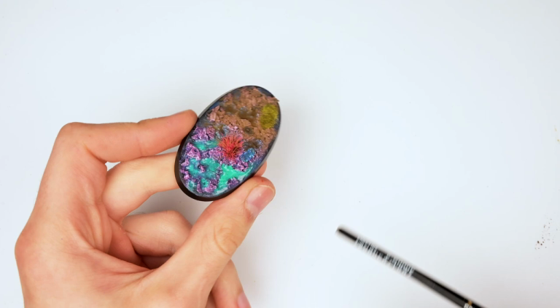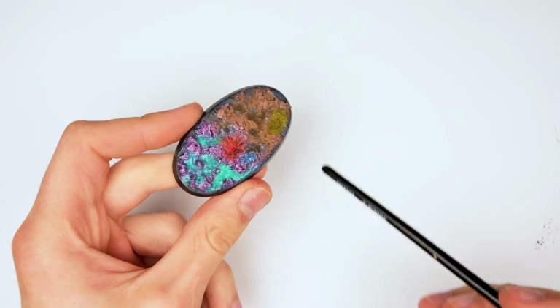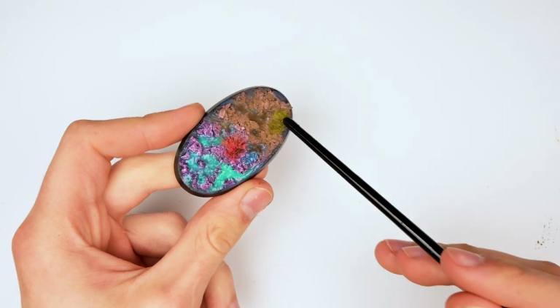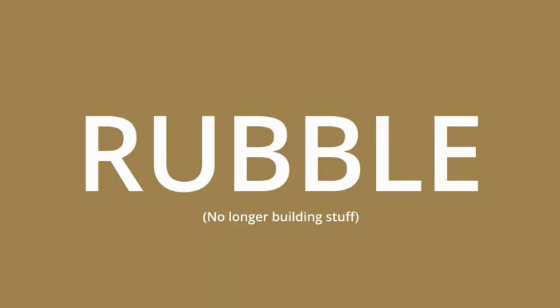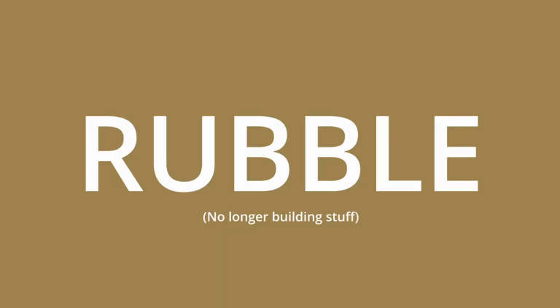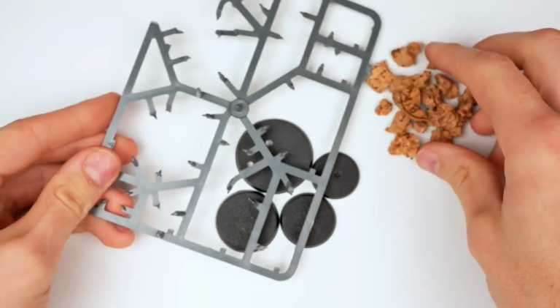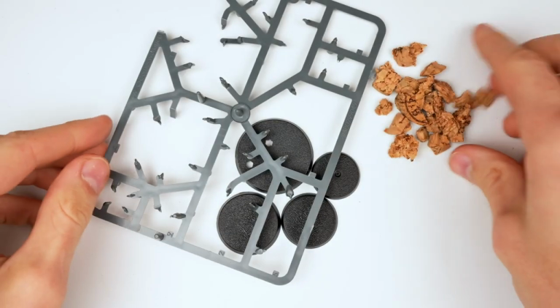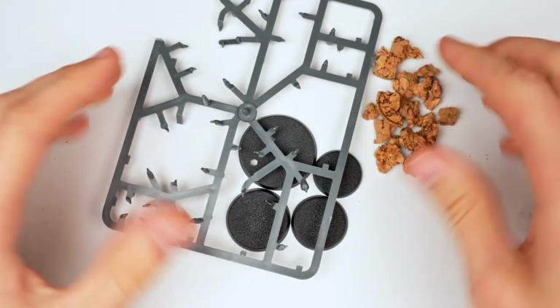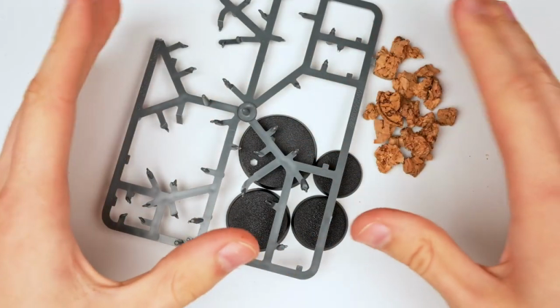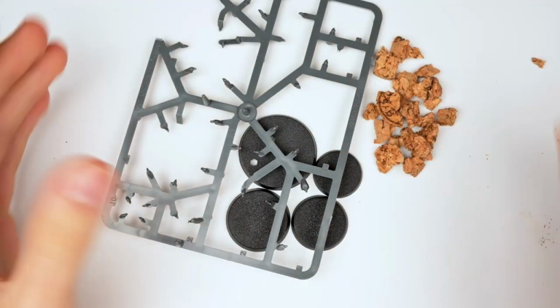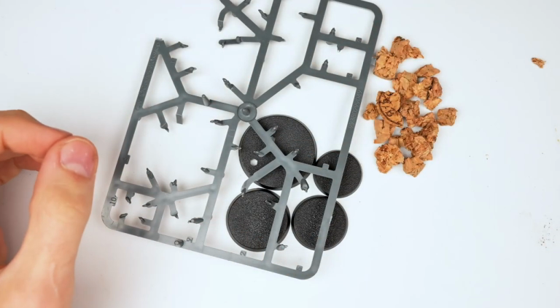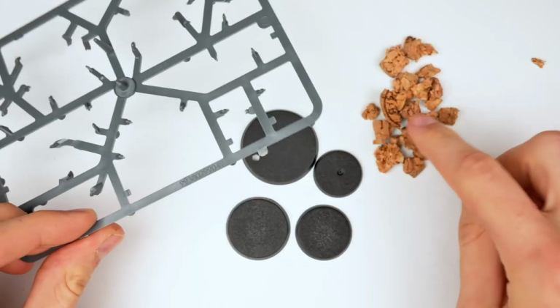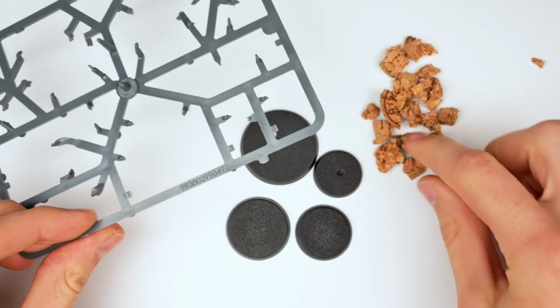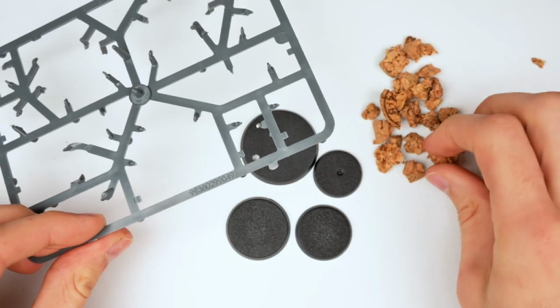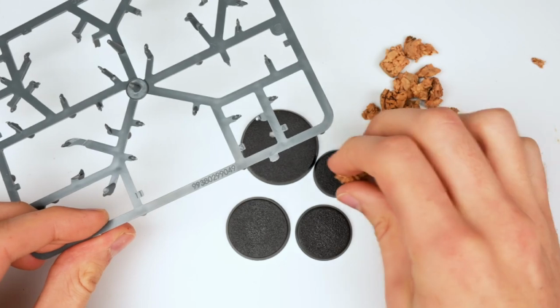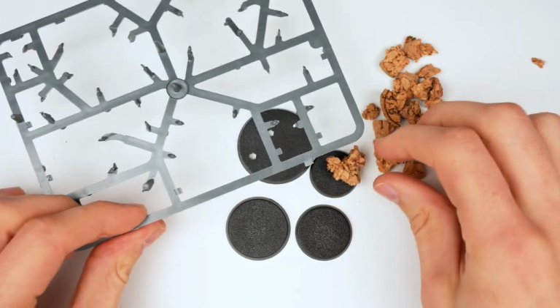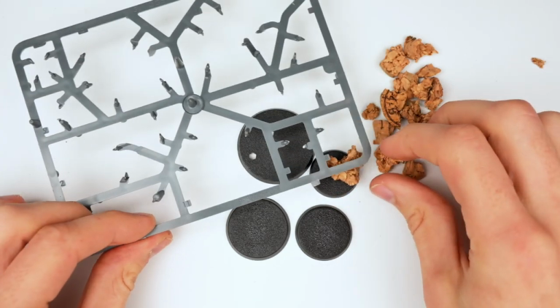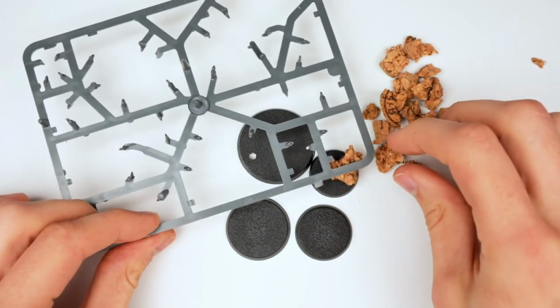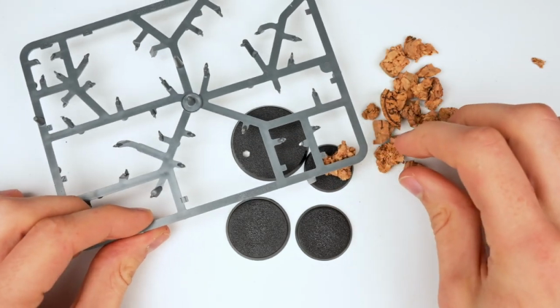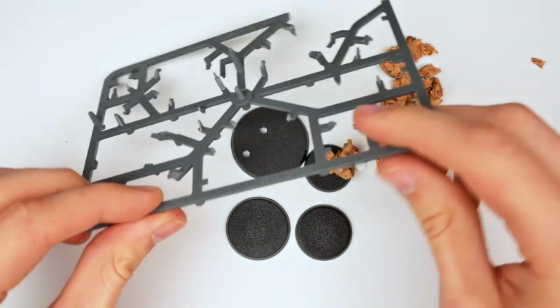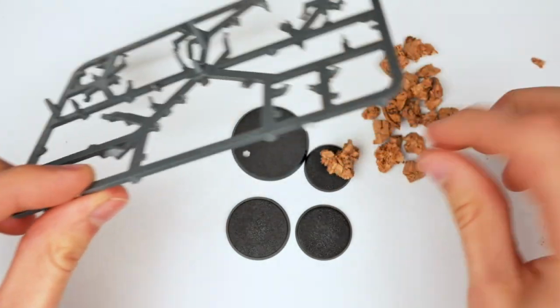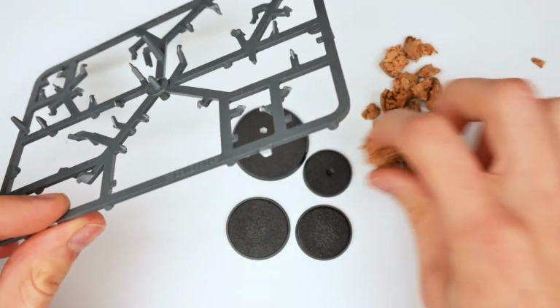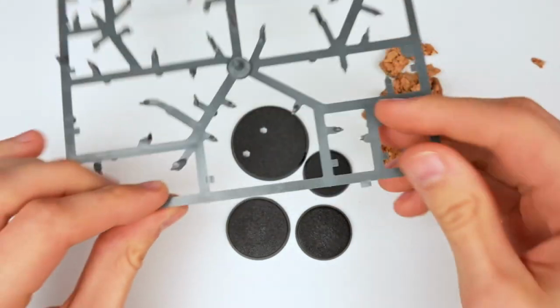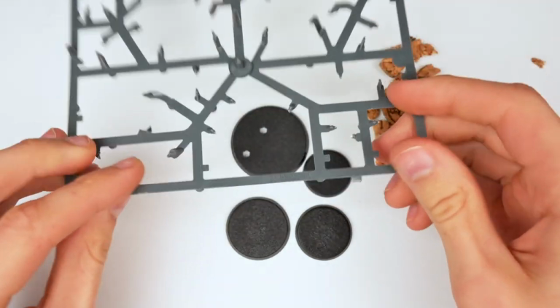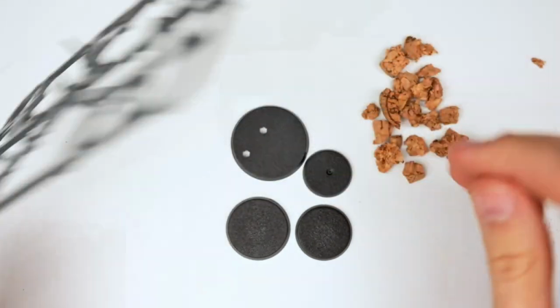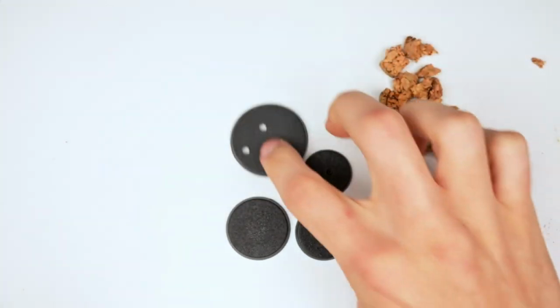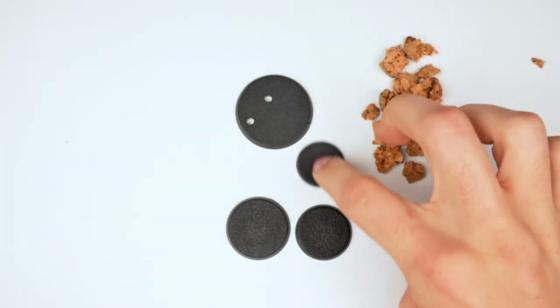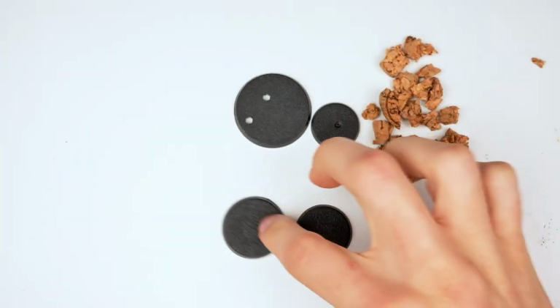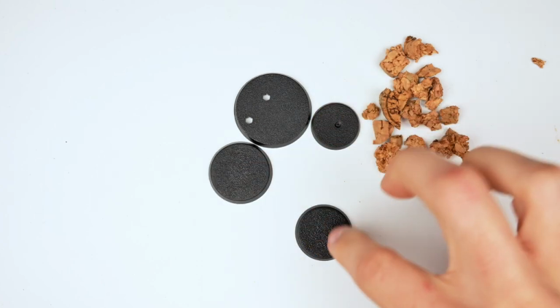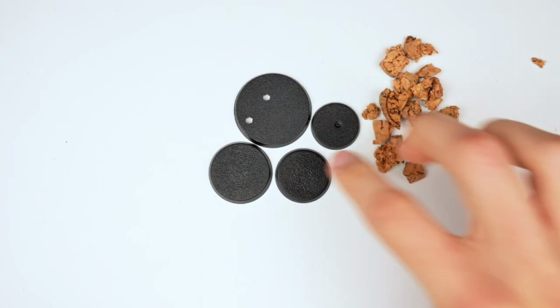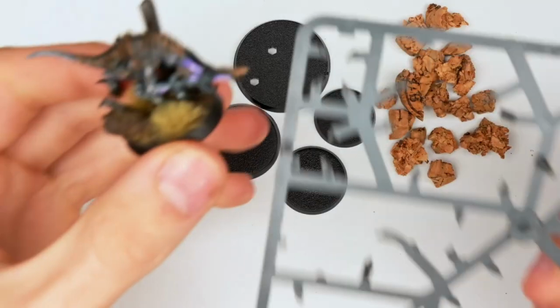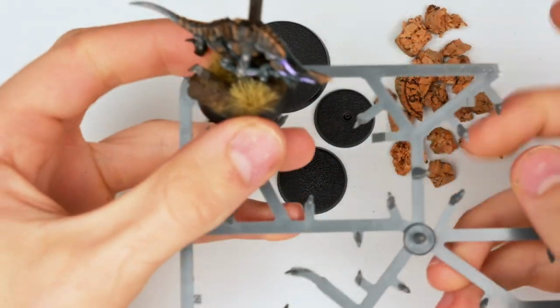Moving on to our rubble bases, for which I'll be using all of these materials to make four bases. Additionally, for the fourth base I used some extra stuff. We'll be using the sprue to generate metal beams, similar to what I did with the Tyranid short.